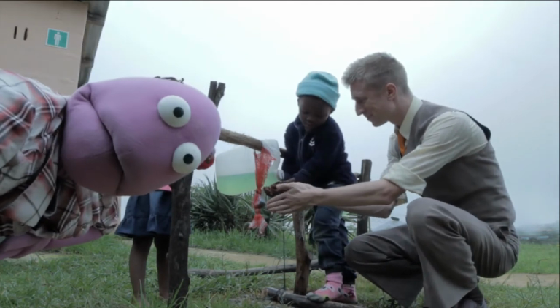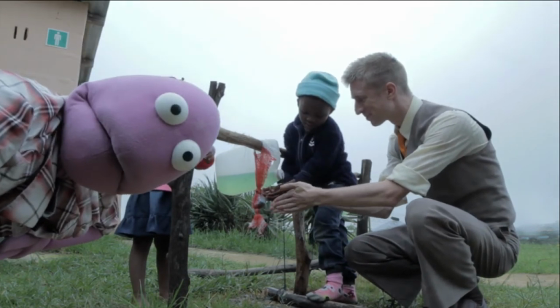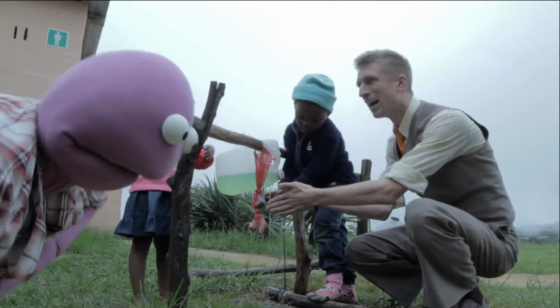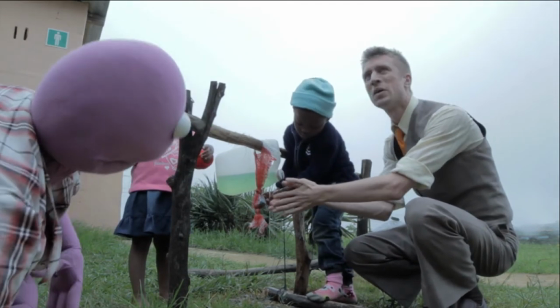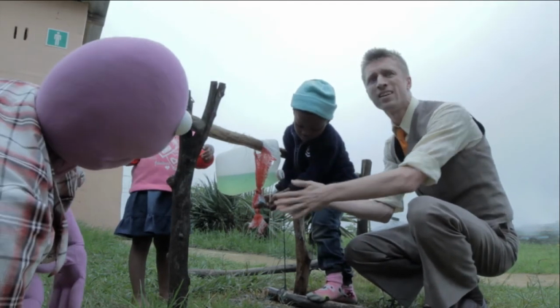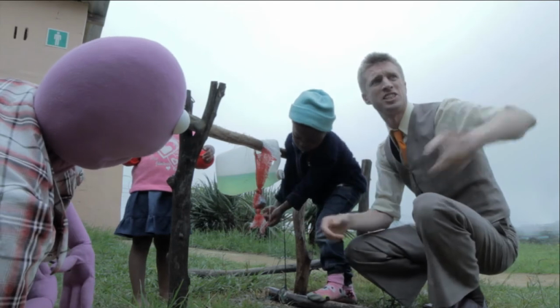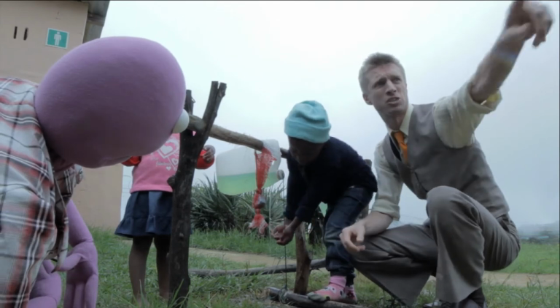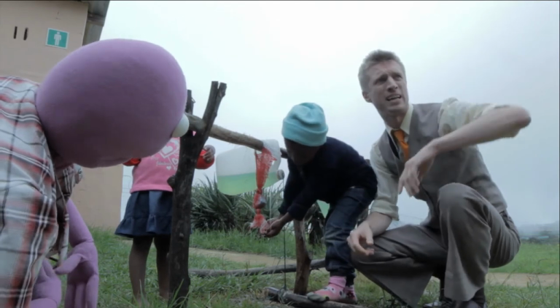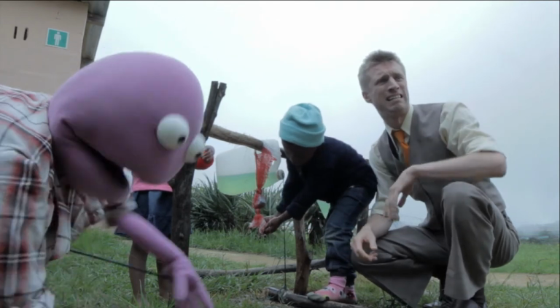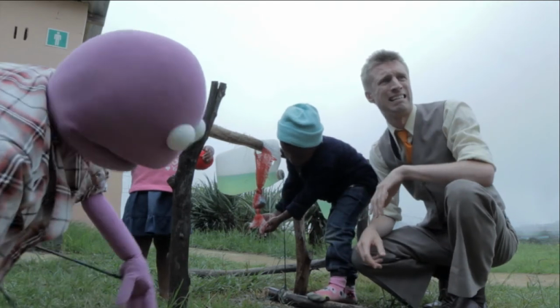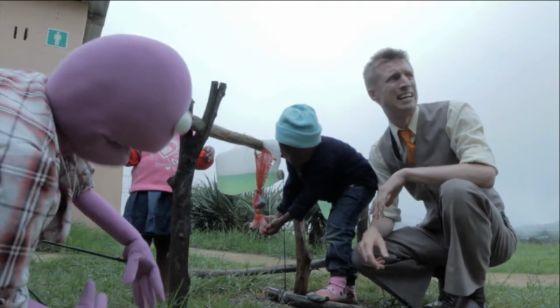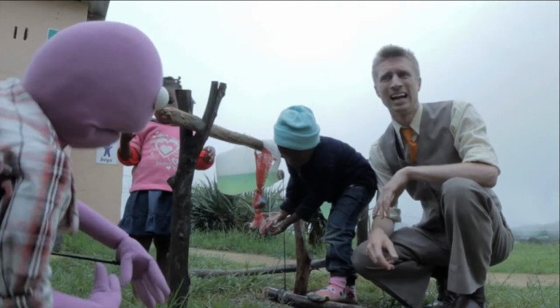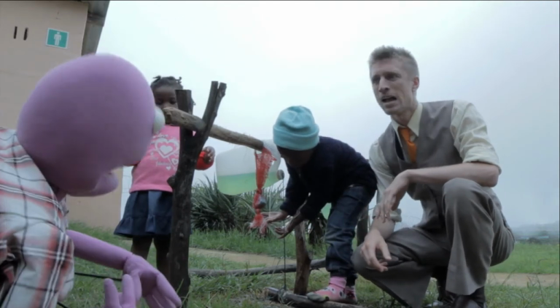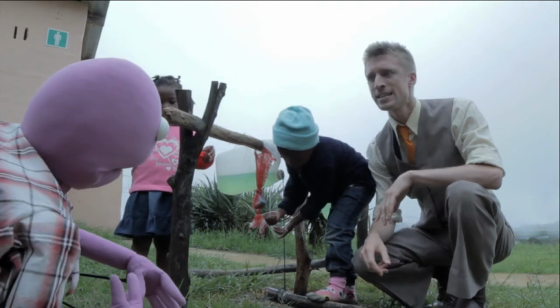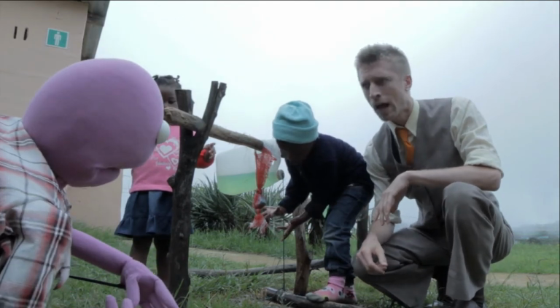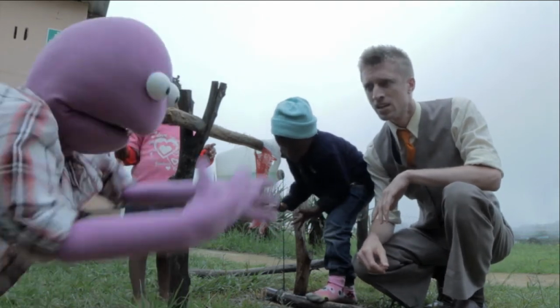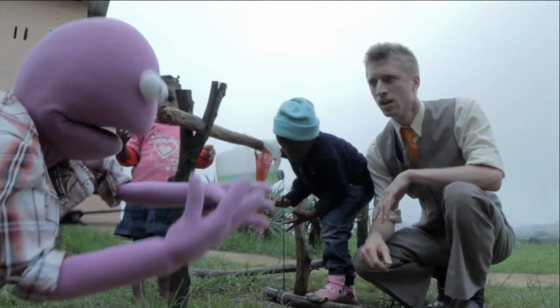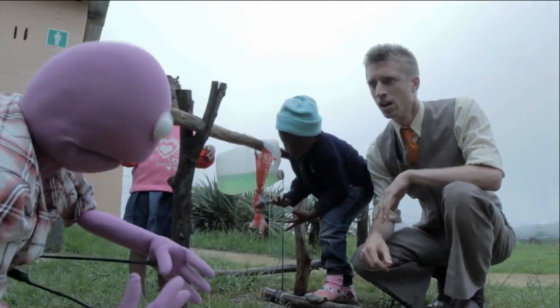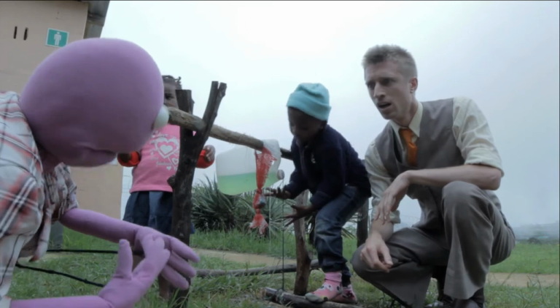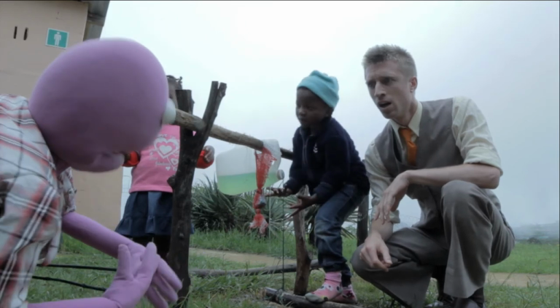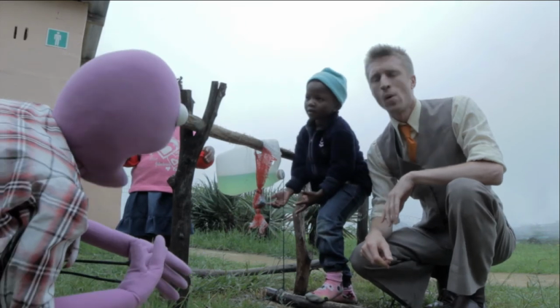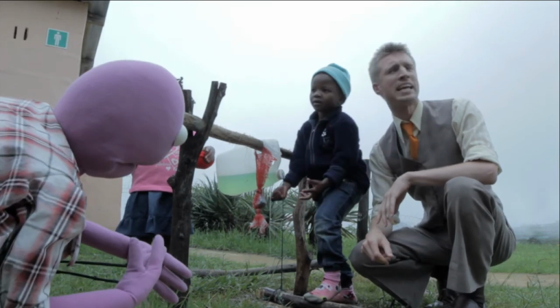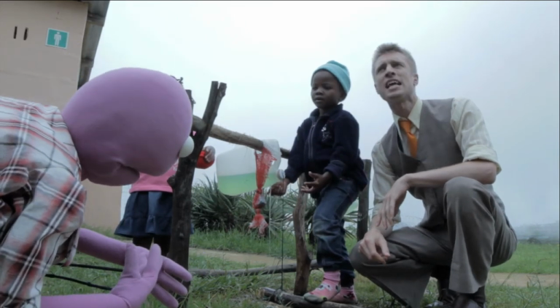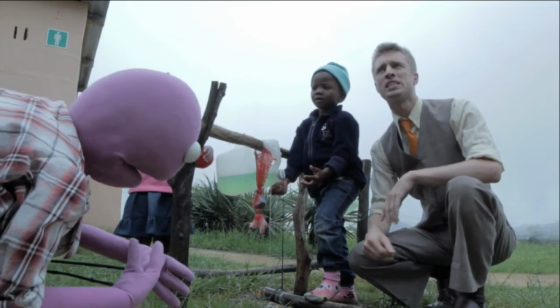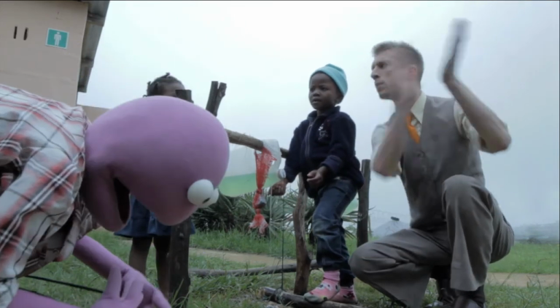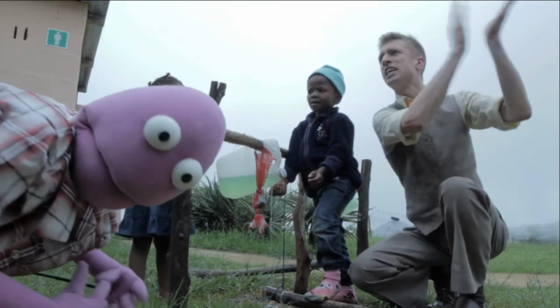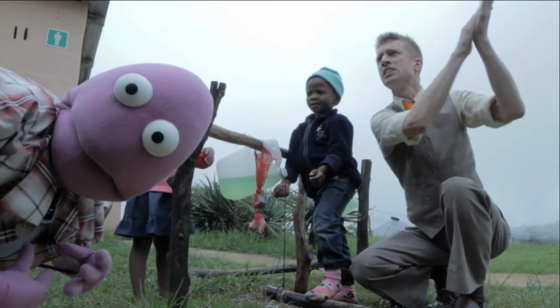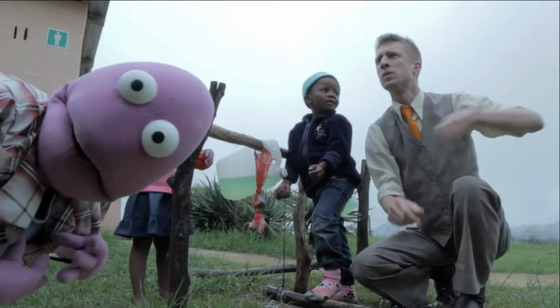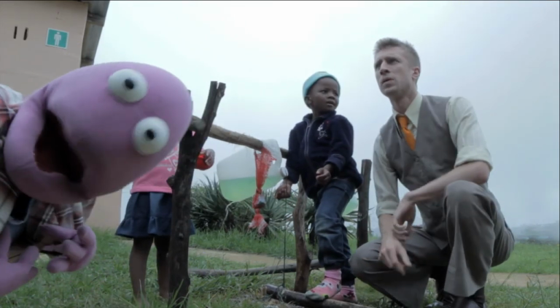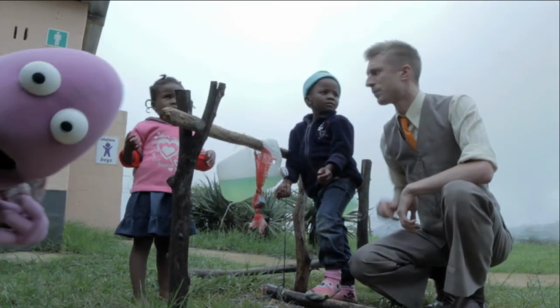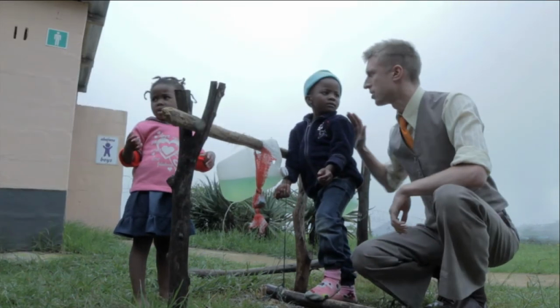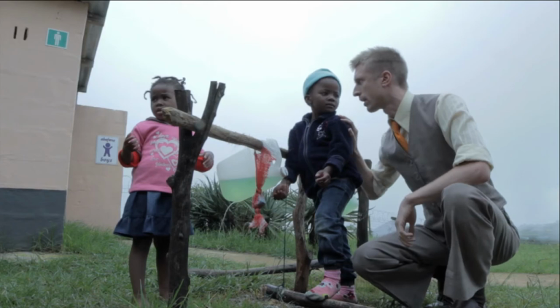Cut! Can we go again? That chicken distracted me. Oh come on, we've been here for four hours. And we need to get it right. We've used the village's entire supply of water! We're going again, tape 27. Positions! This is ridiculous! You guys were great.